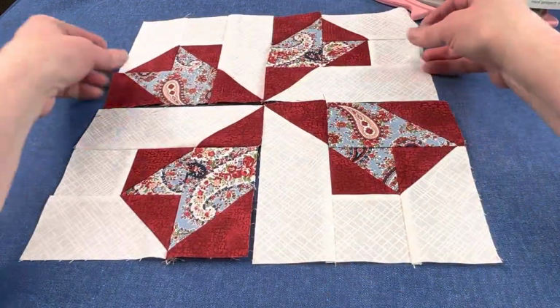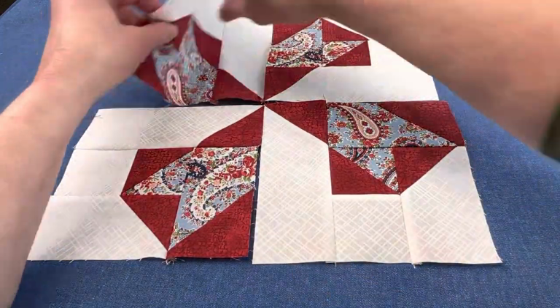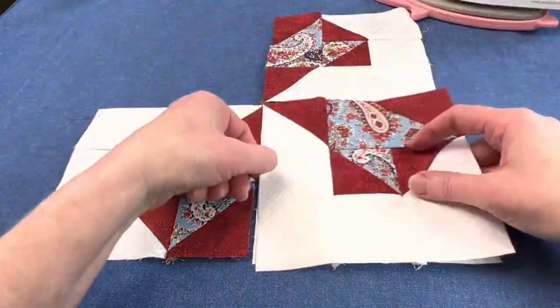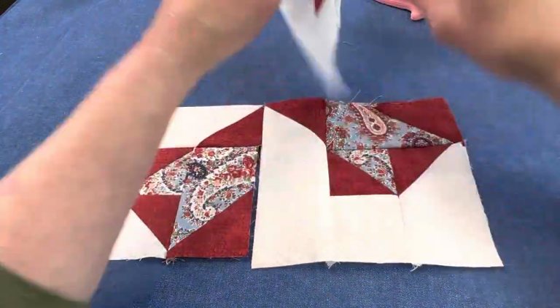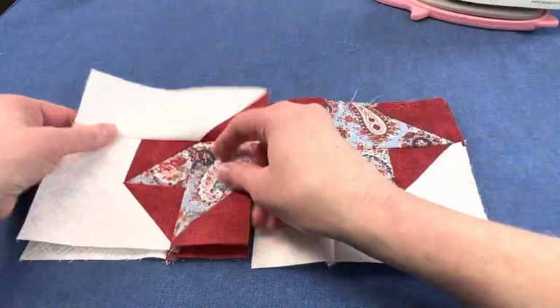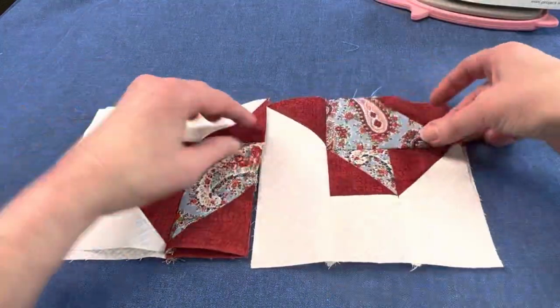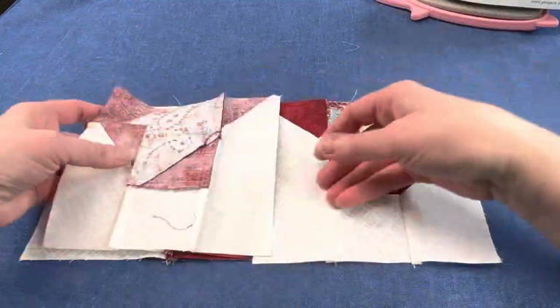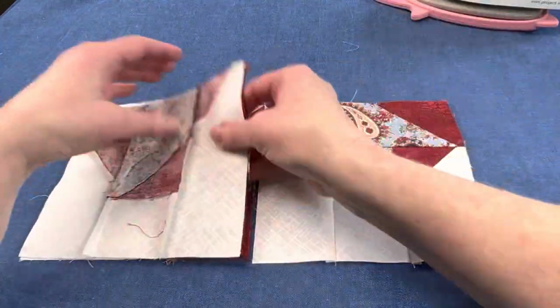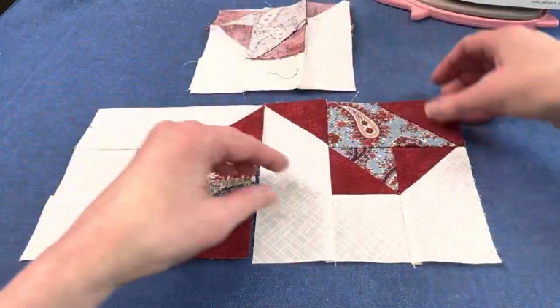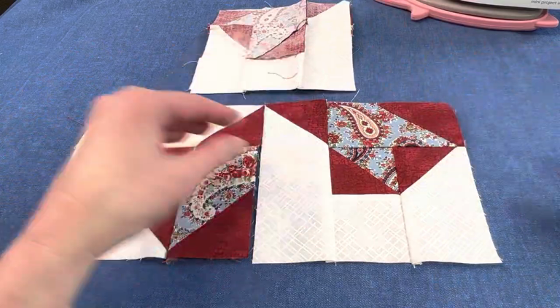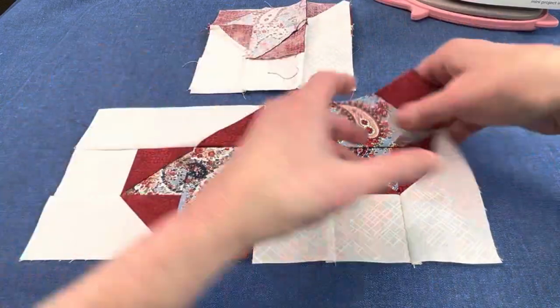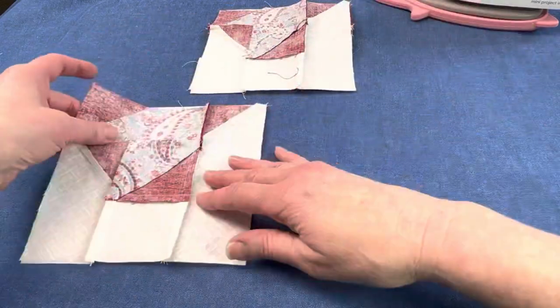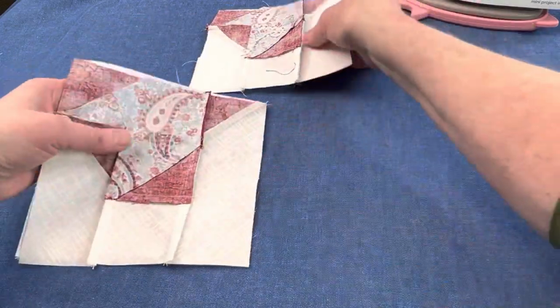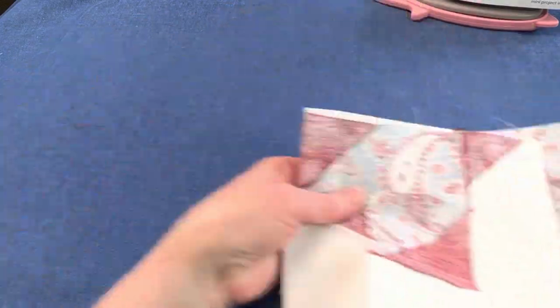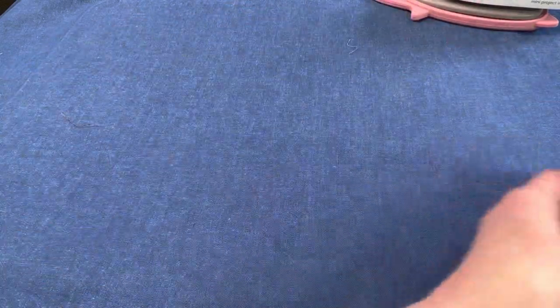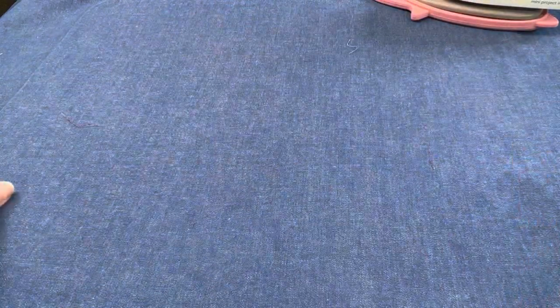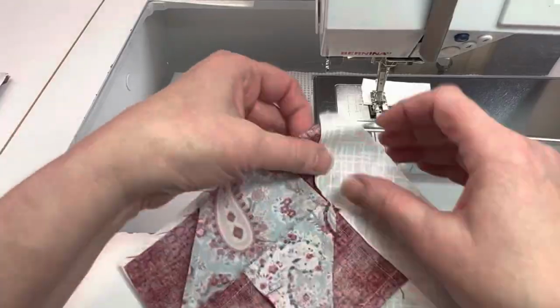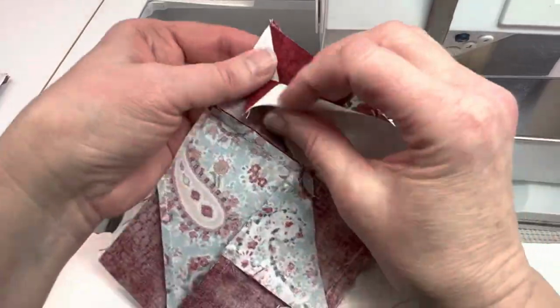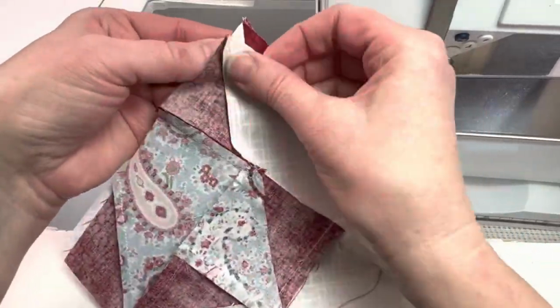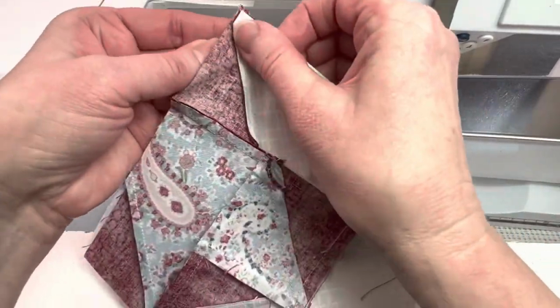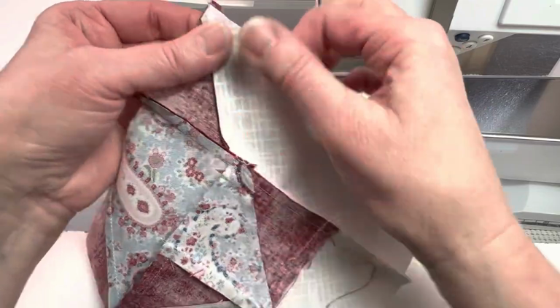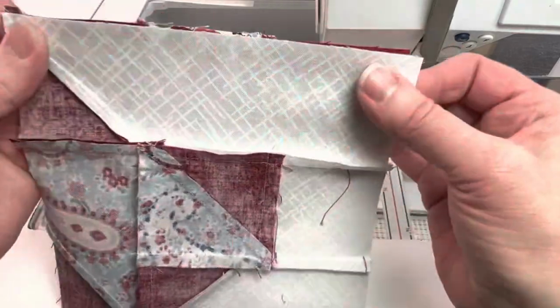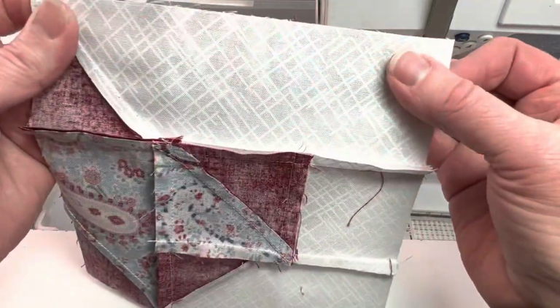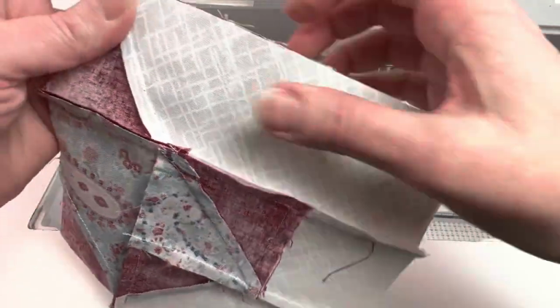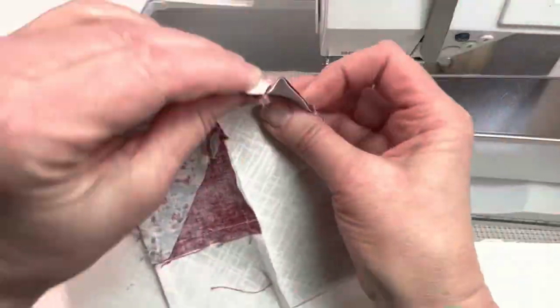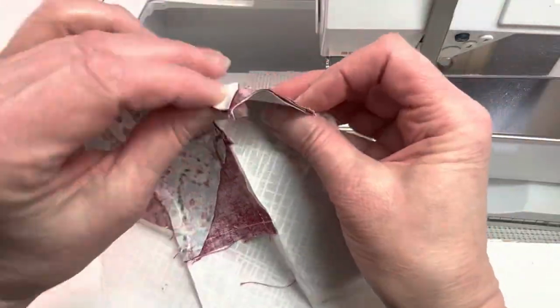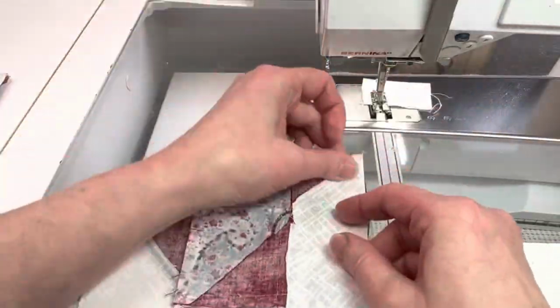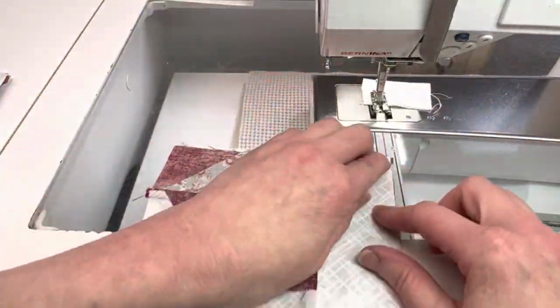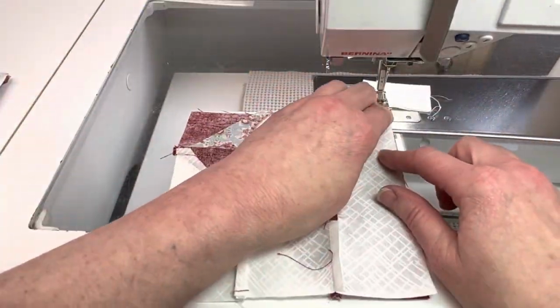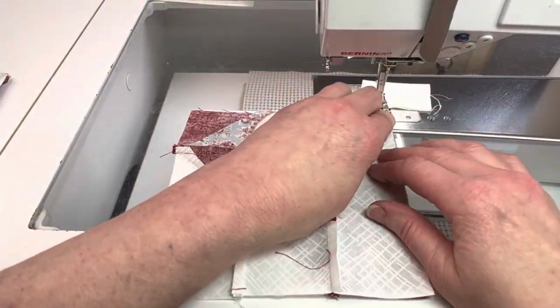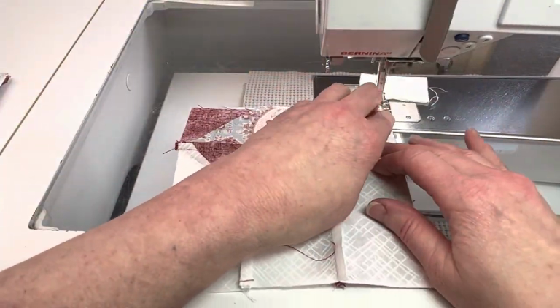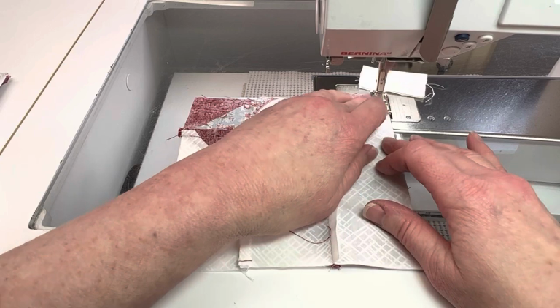Sew two units together to make half blocks. The corner where it makes the pinwheel — those seams should nest together, and then there are no other seams to match because it's just a long rectangle on the side.